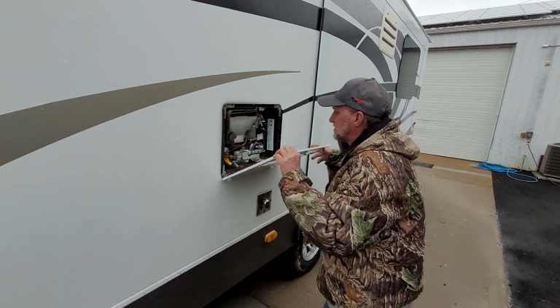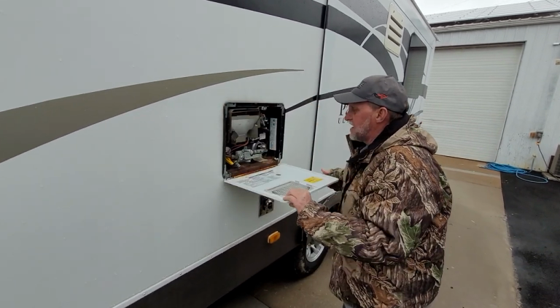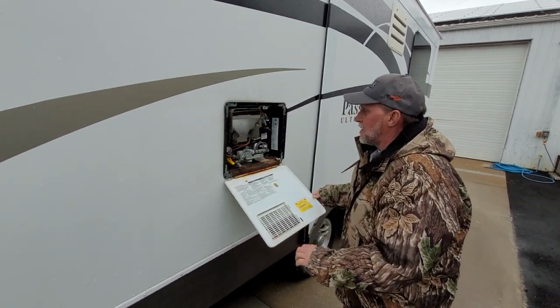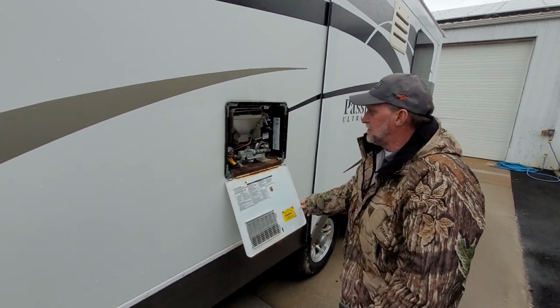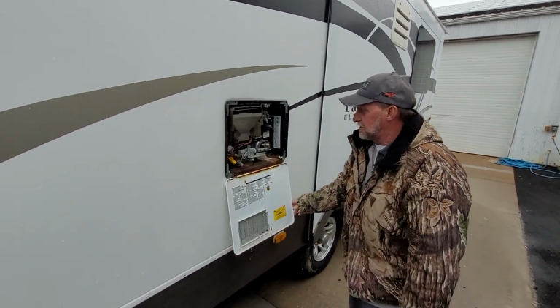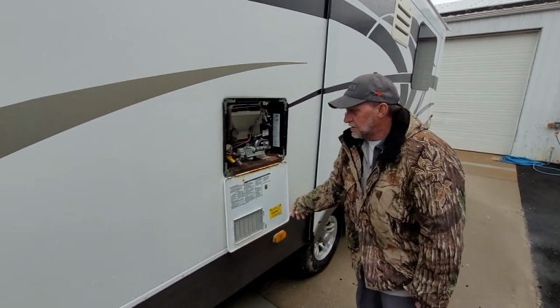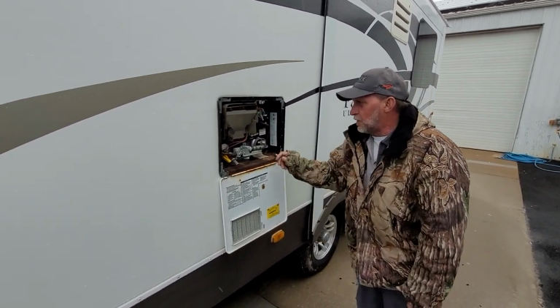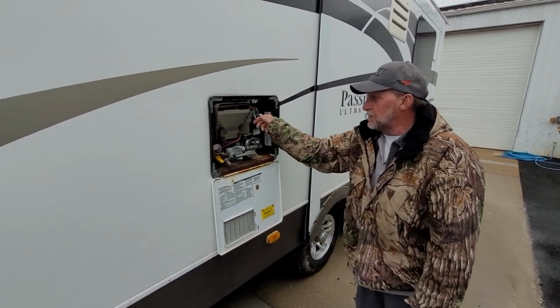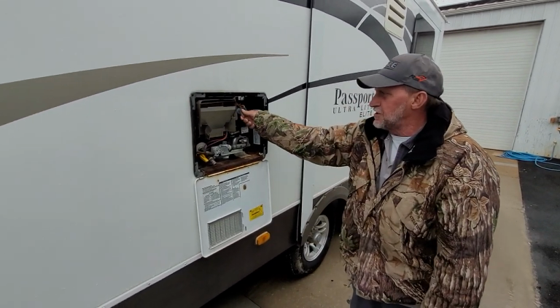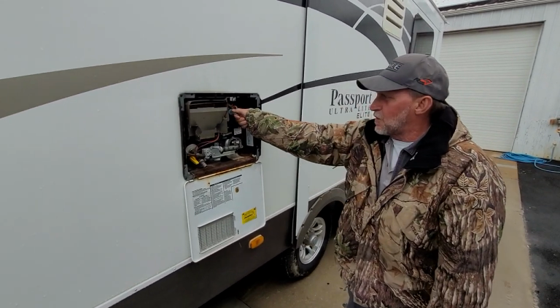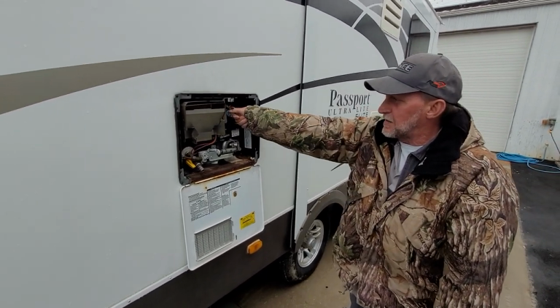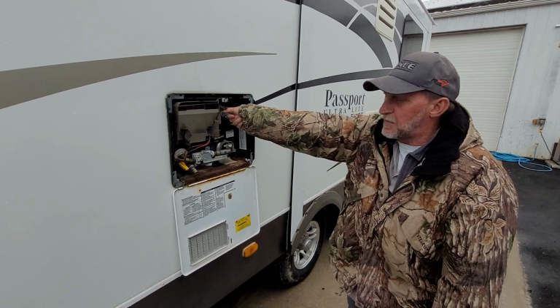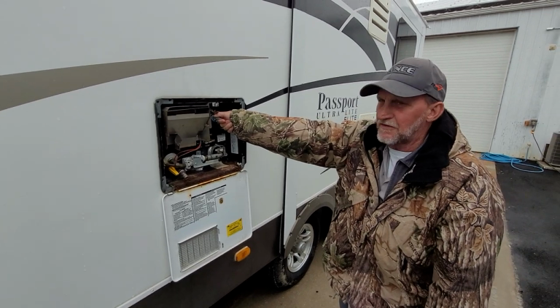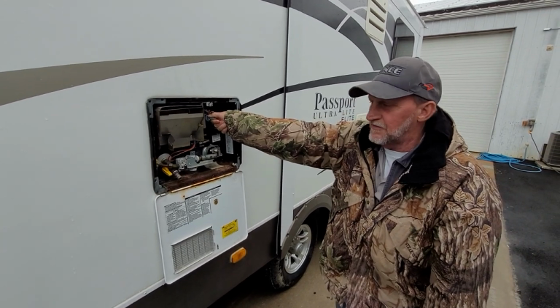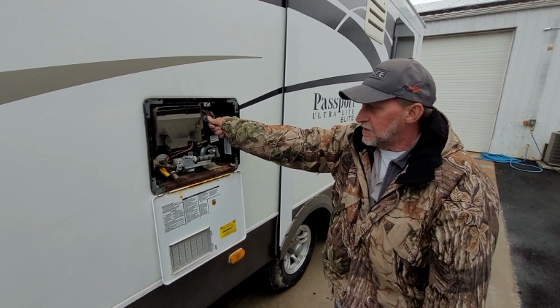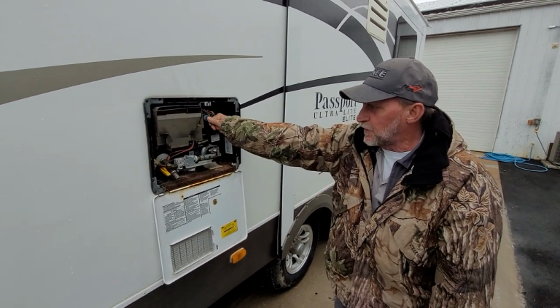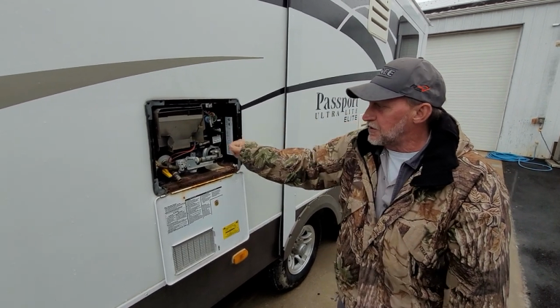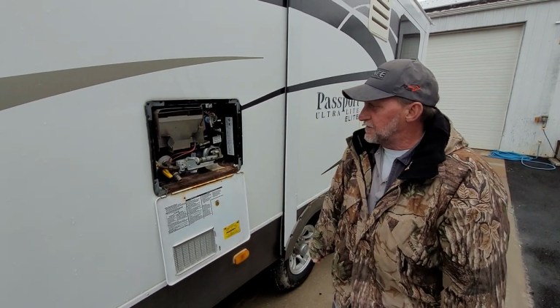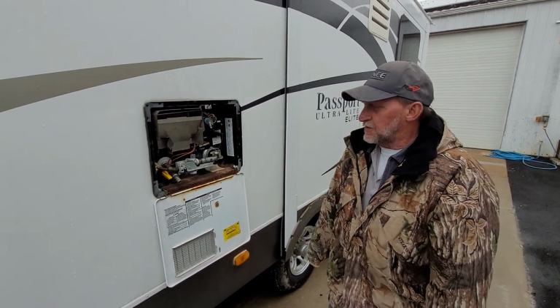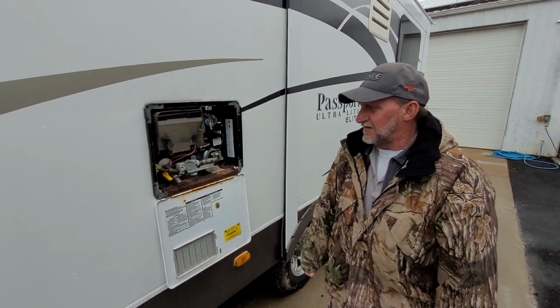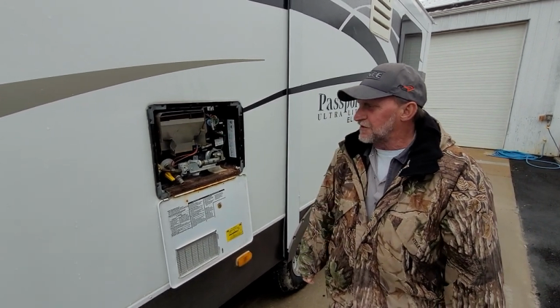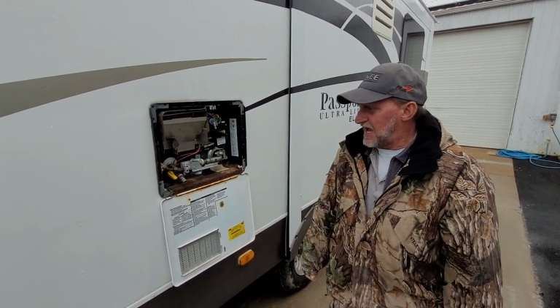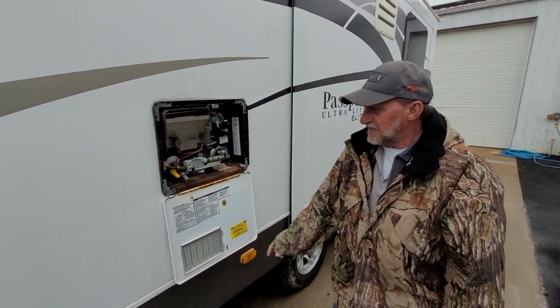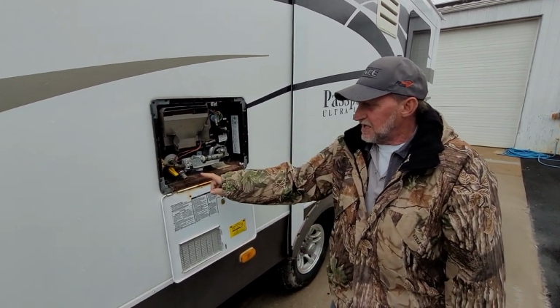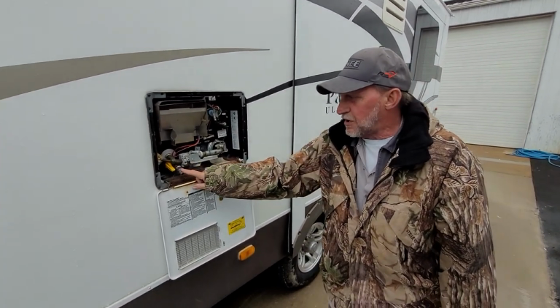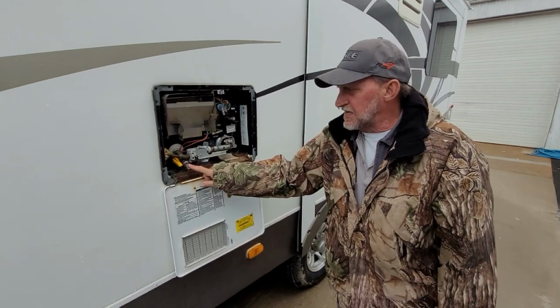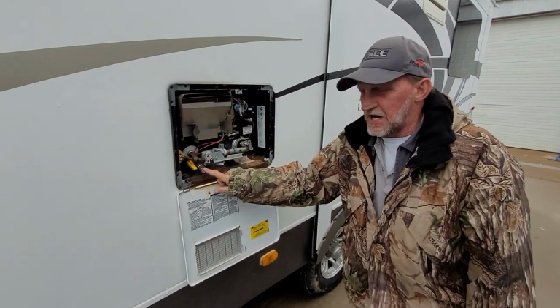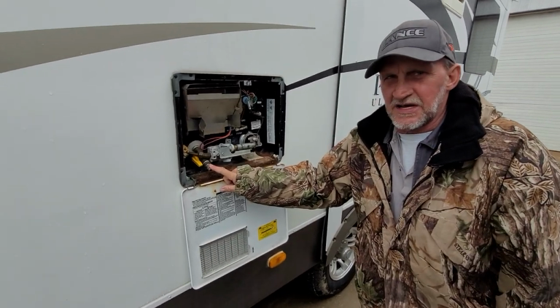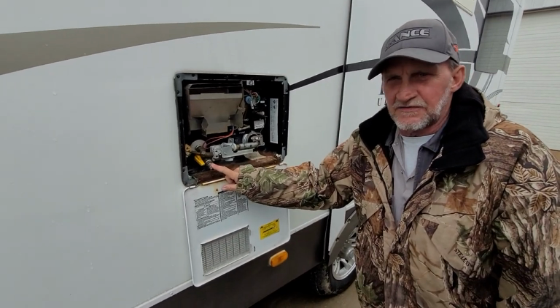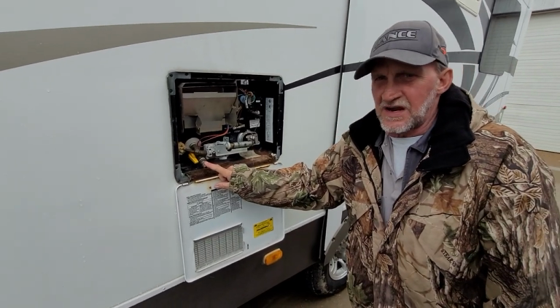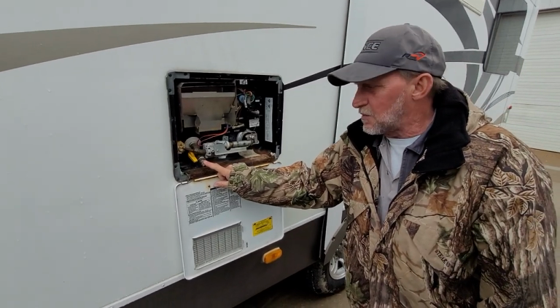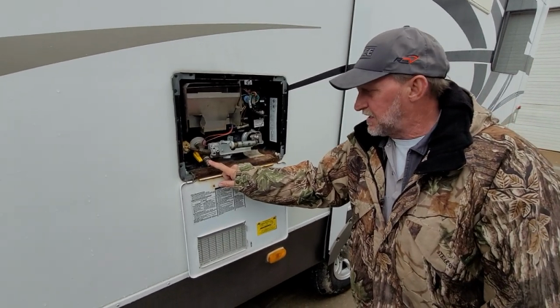Outside of the hot water heater, you always want to make sure you've got water coming out of the pop-off valve before you turn on either source of electric or gas. It also has a drain plug for draining the hot water heater.